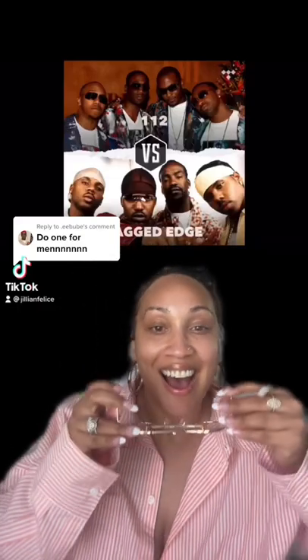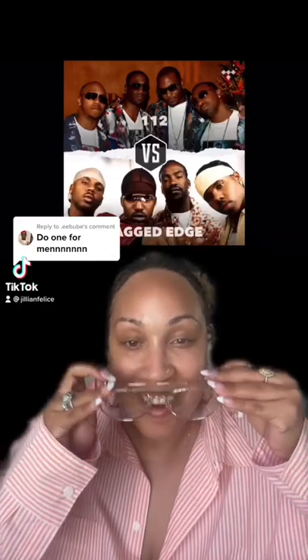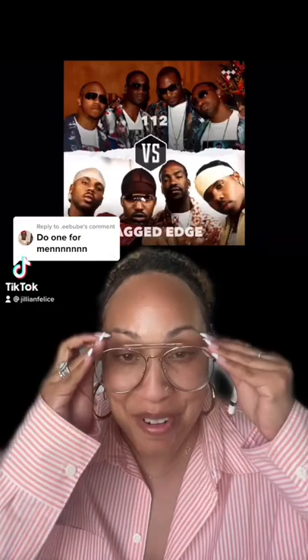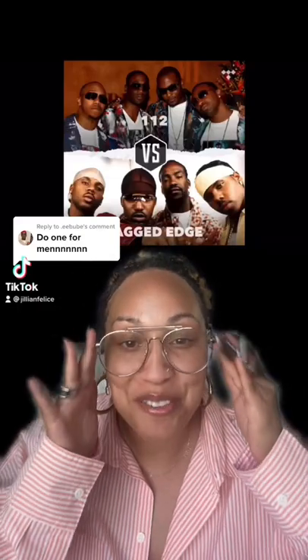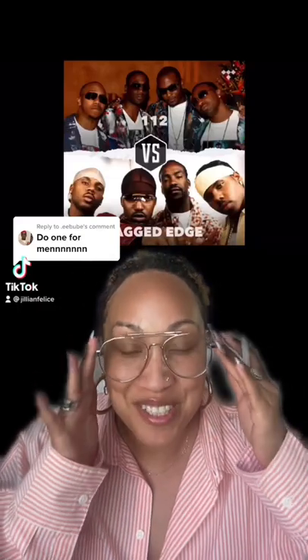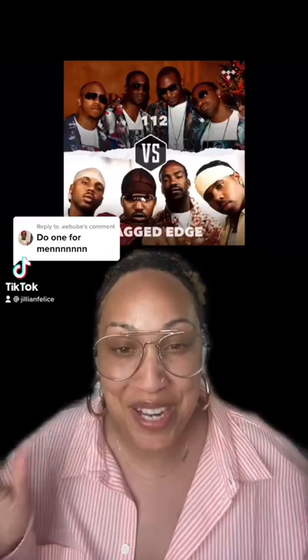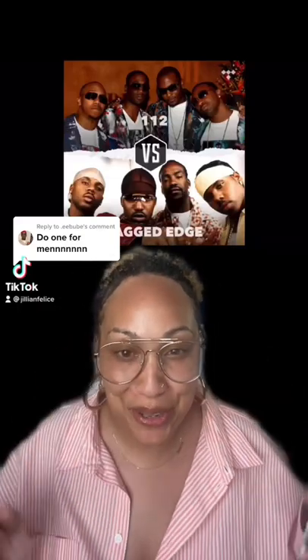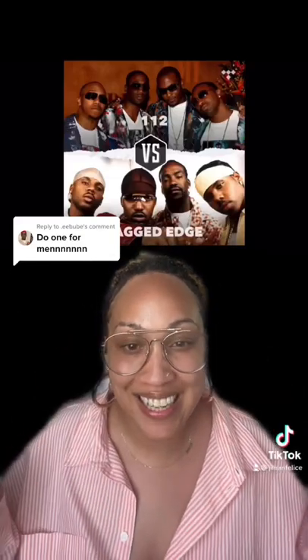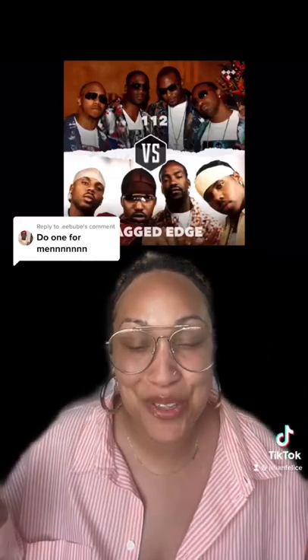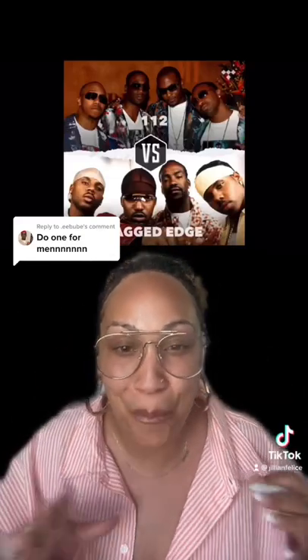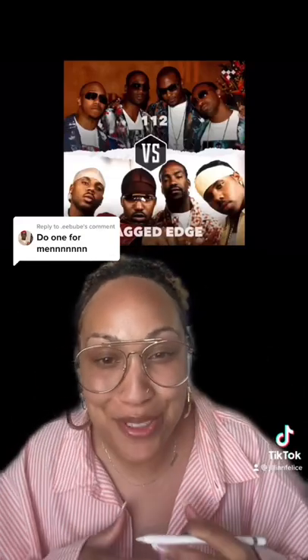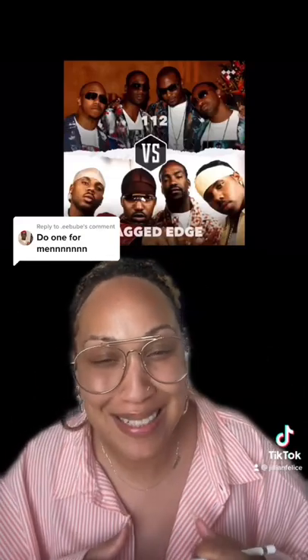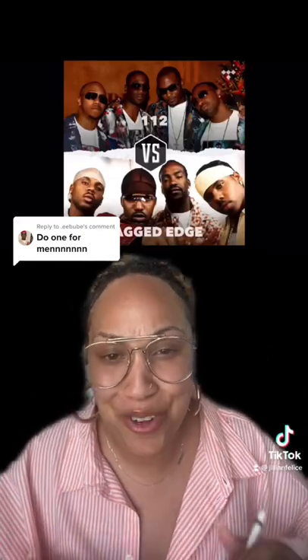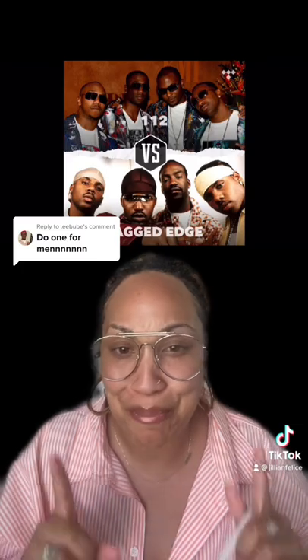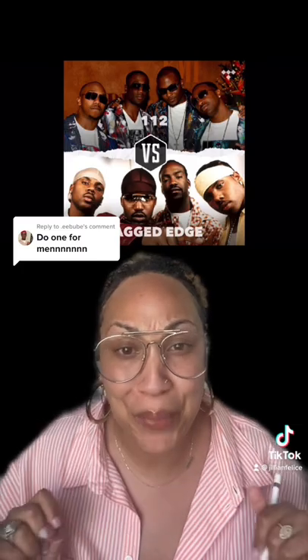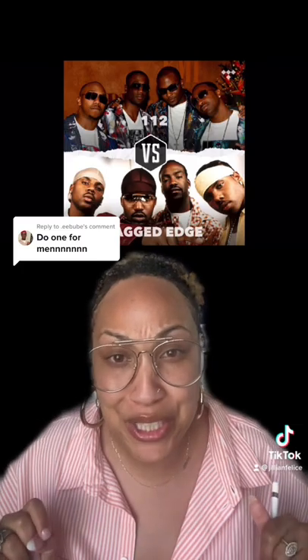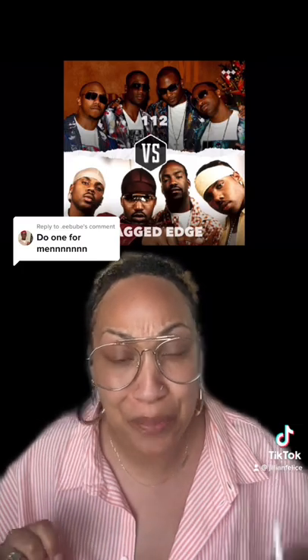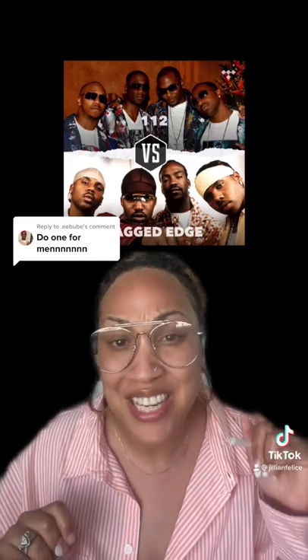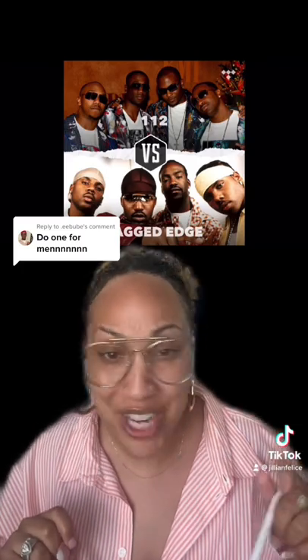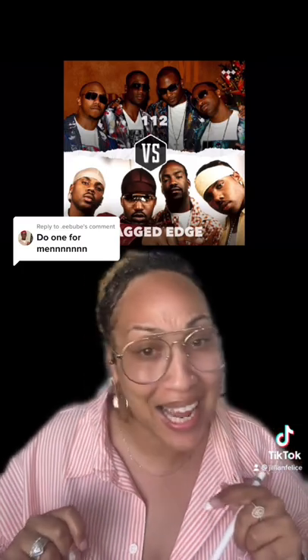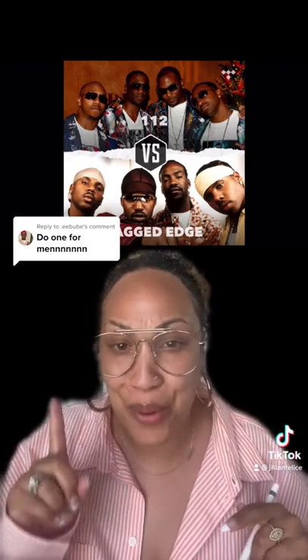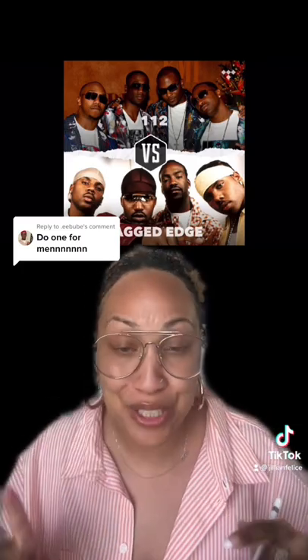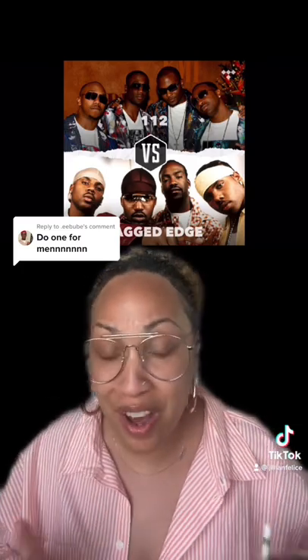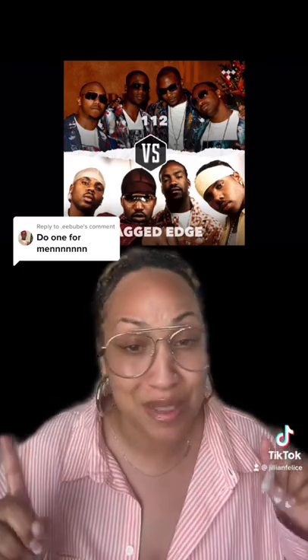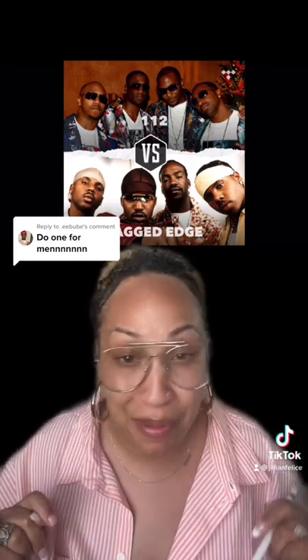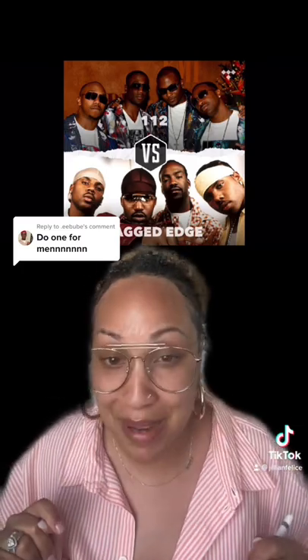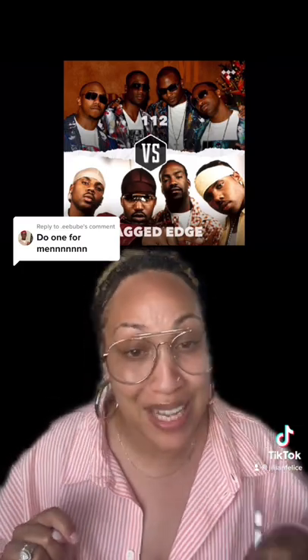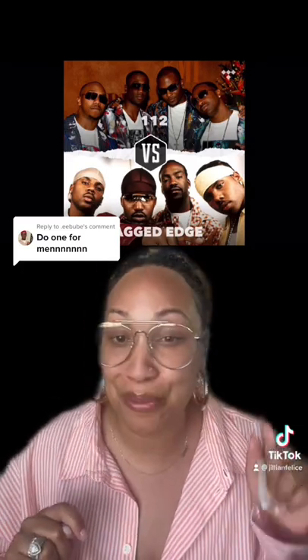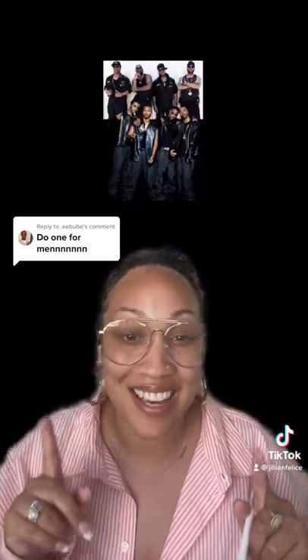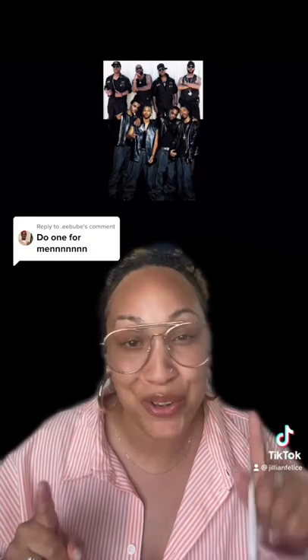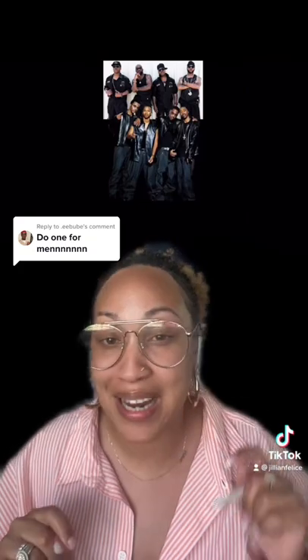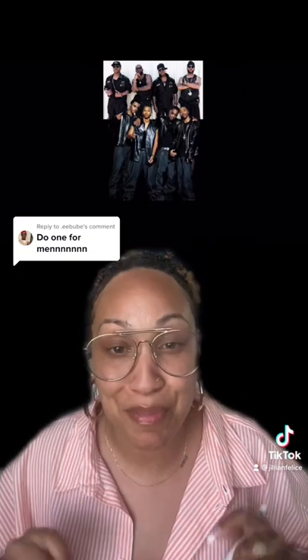I have been waiting for this question. We are going to get into the Y2K style for men. We are going to start with Jagged Edge and 112, because back in my day you were one or the other — you could not be both.